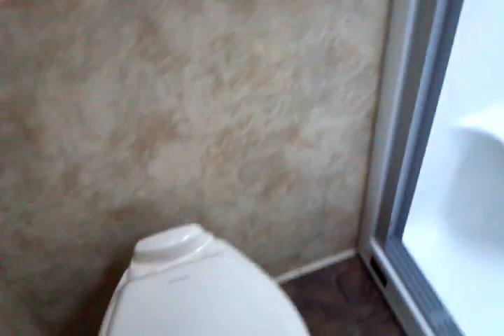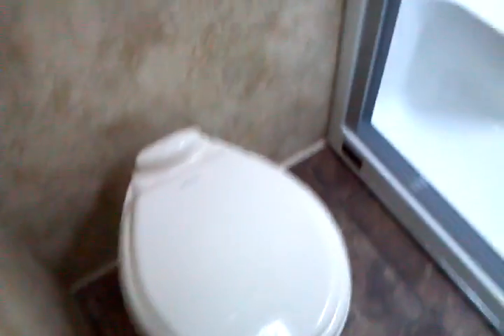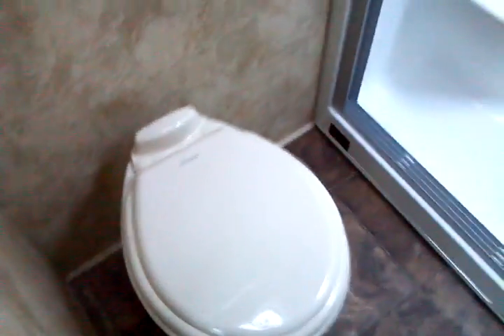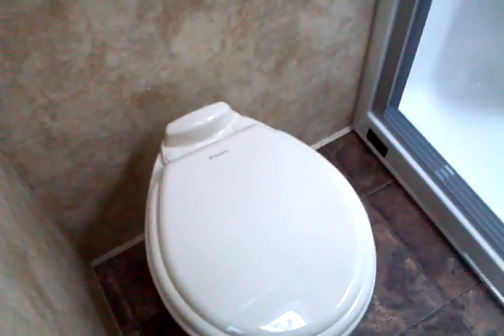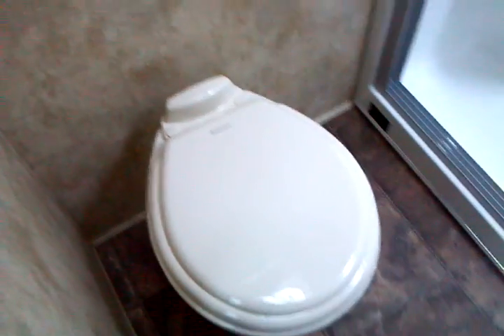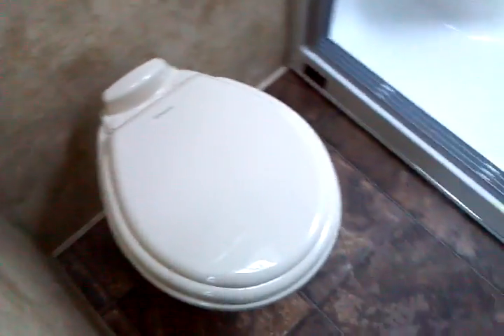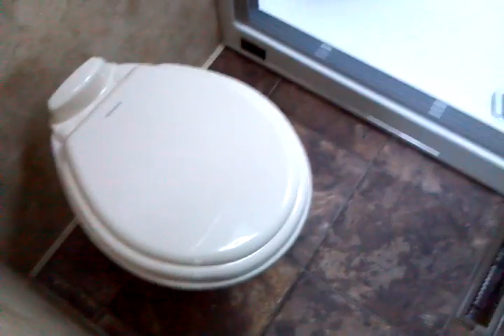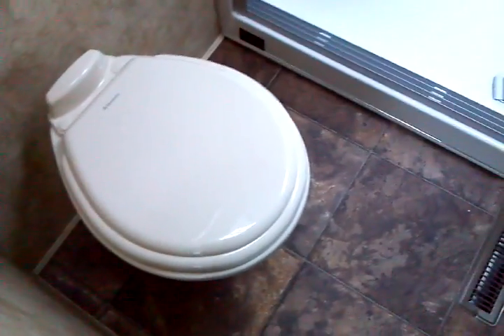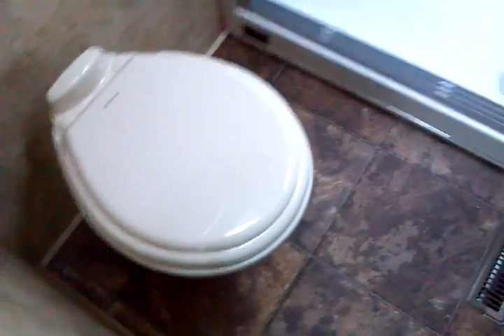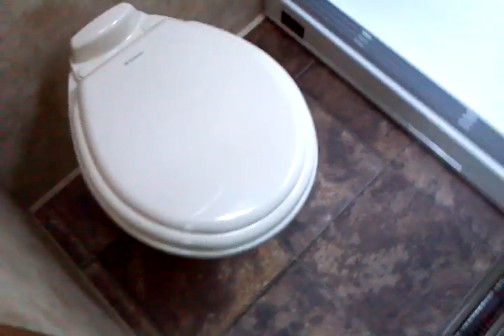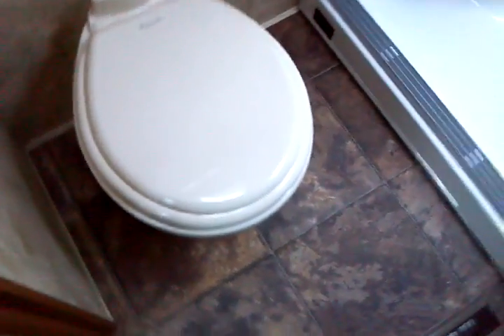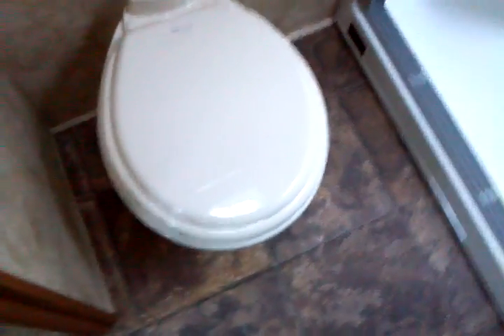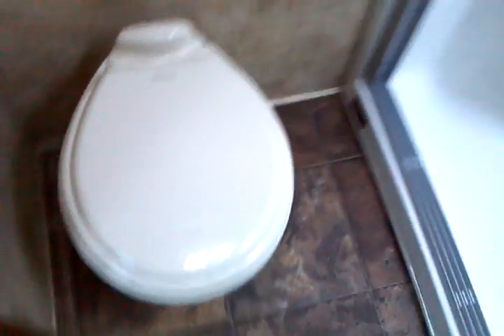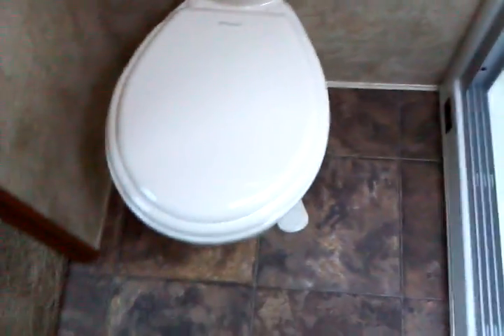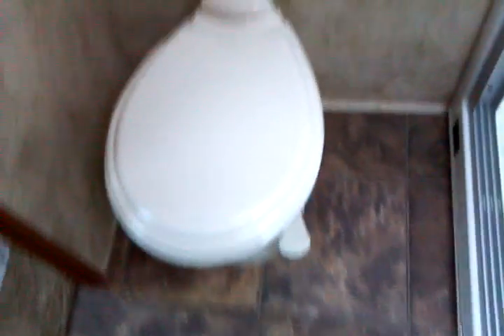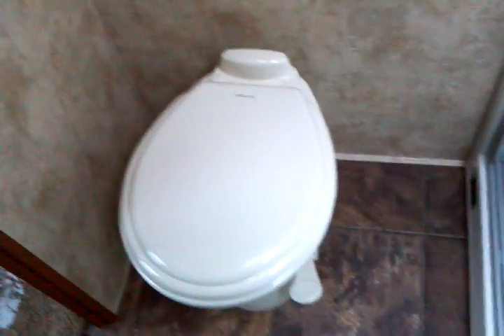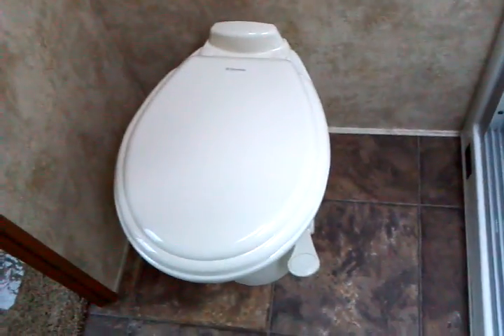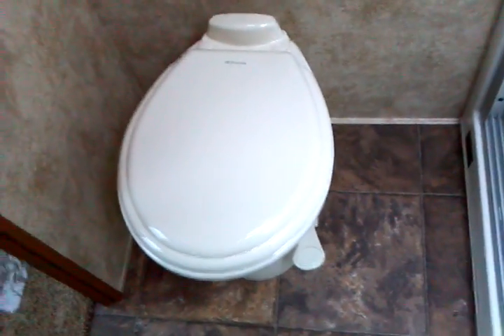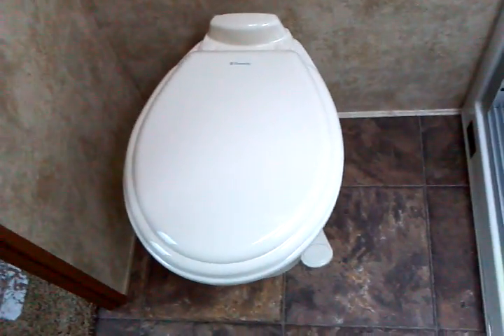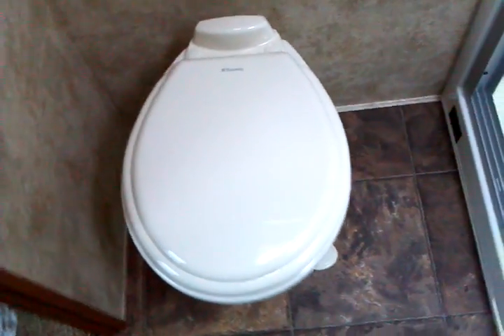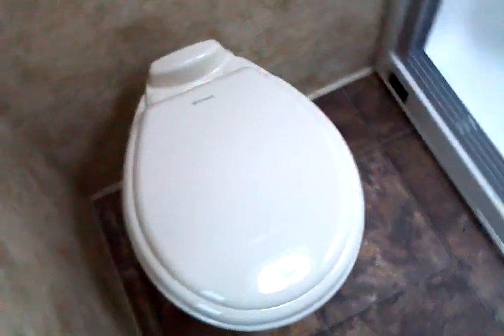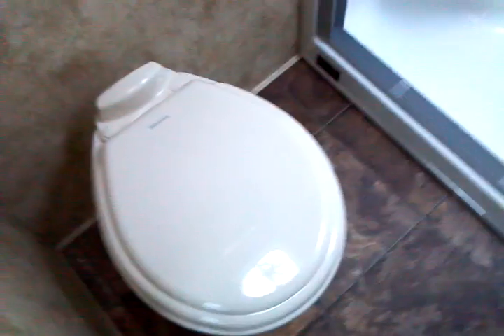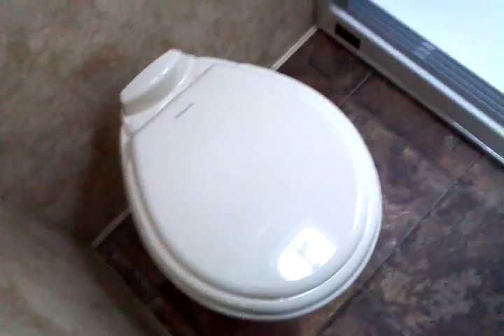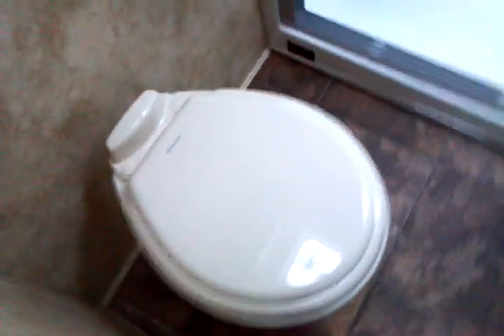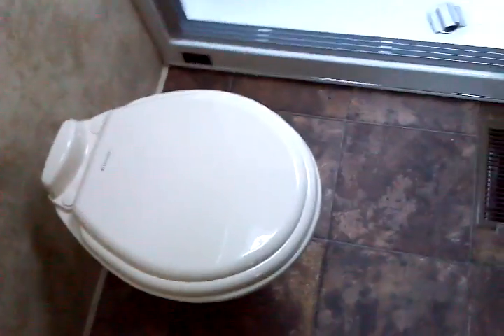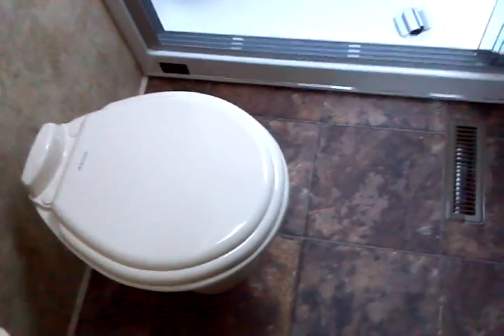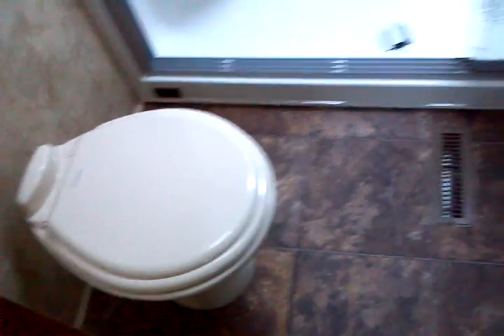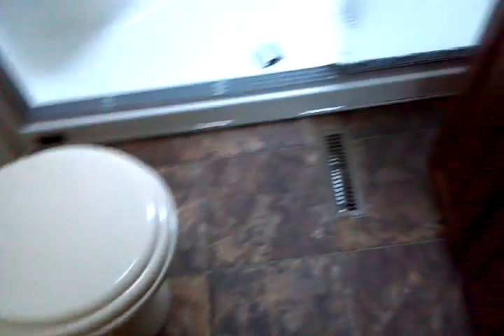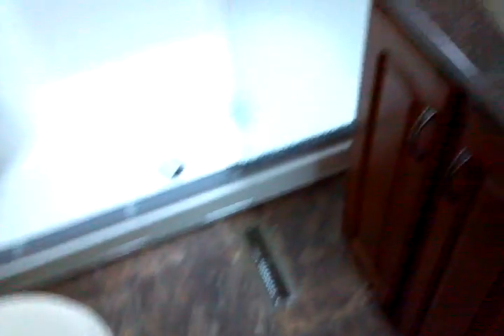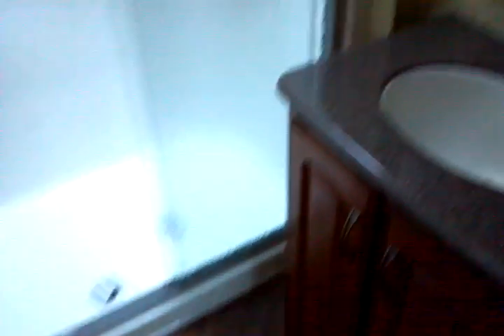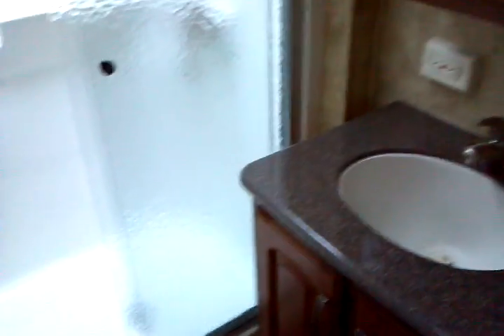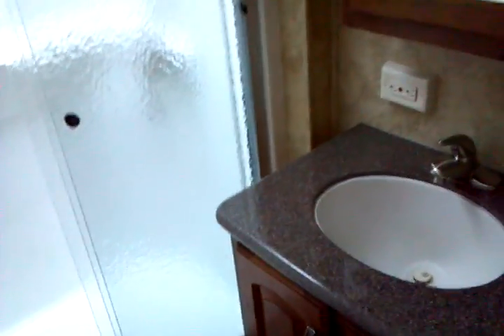And don't forget the throne — a Dometic porcelain foot-flush genuine china toilet right there. Very generous throne room.